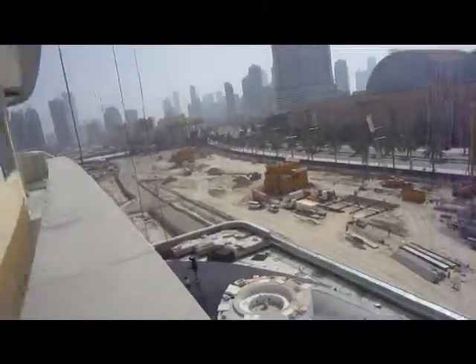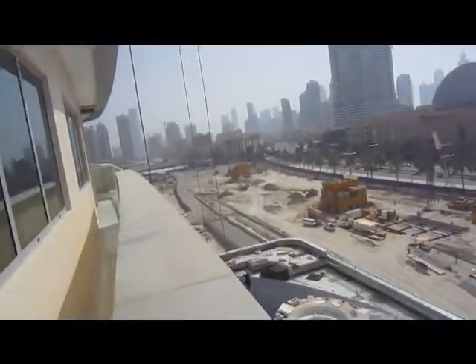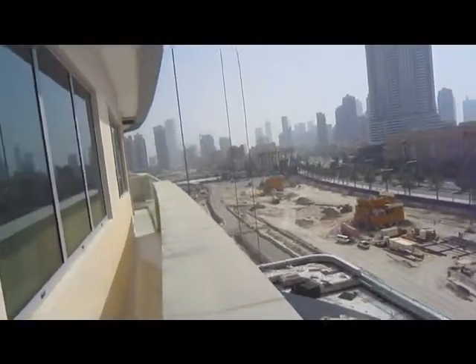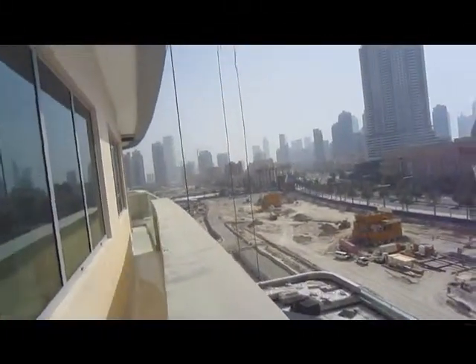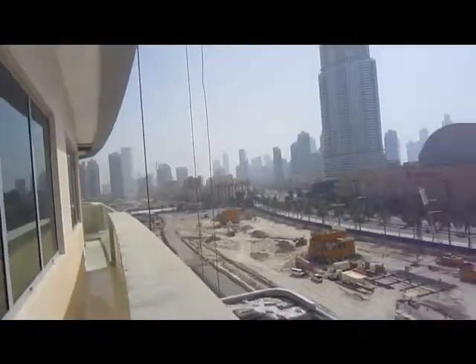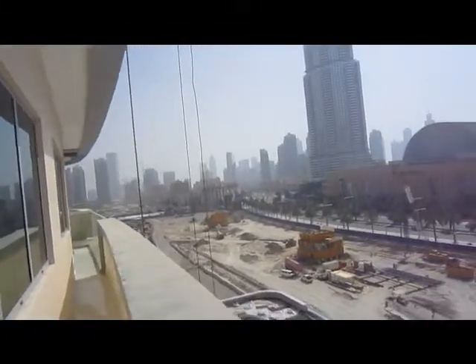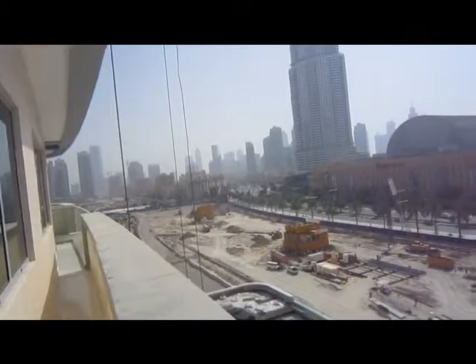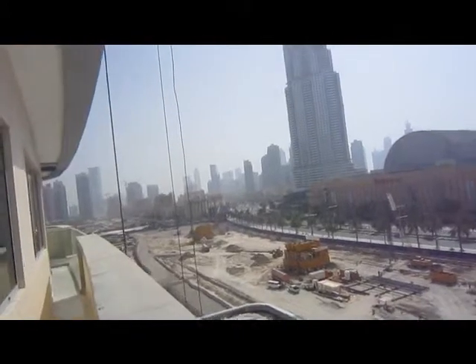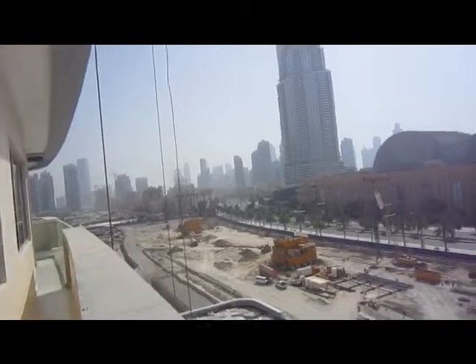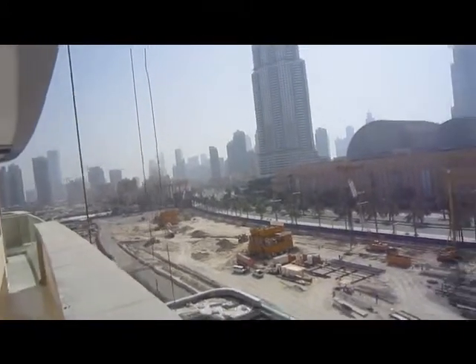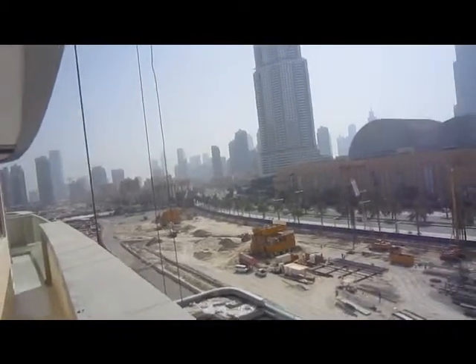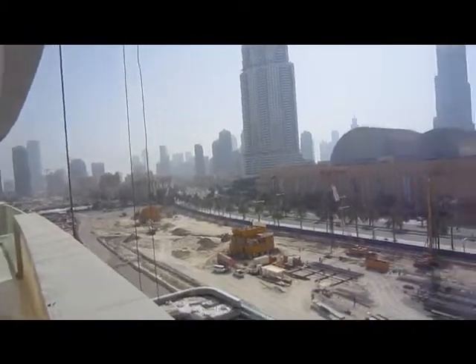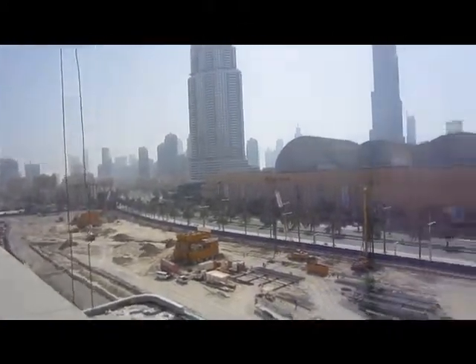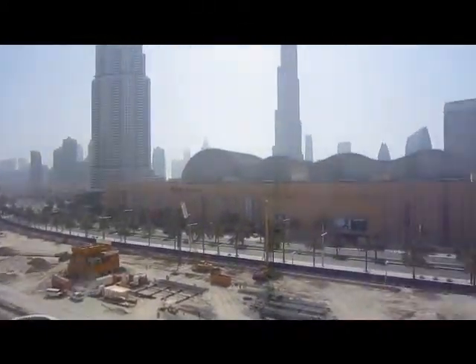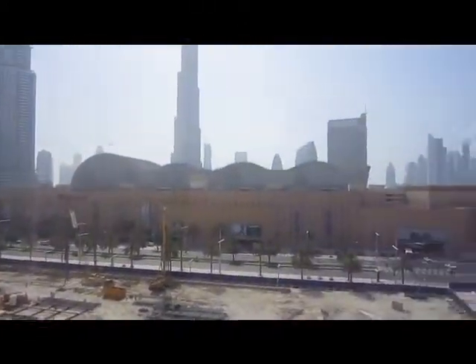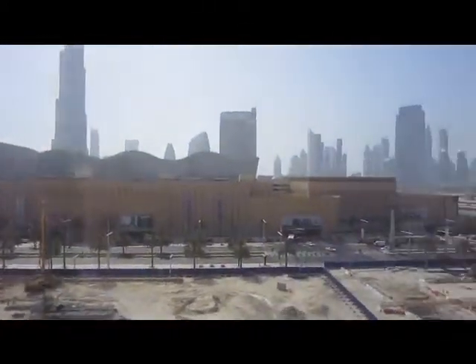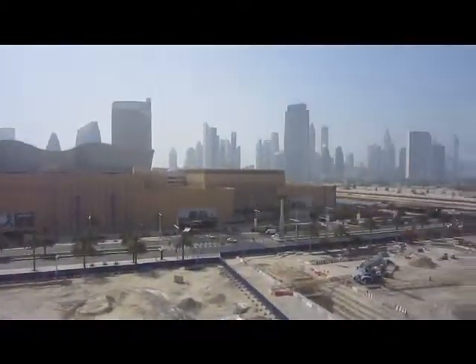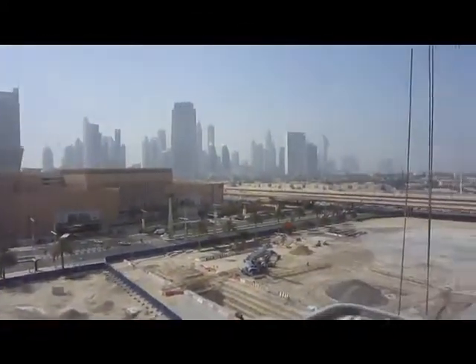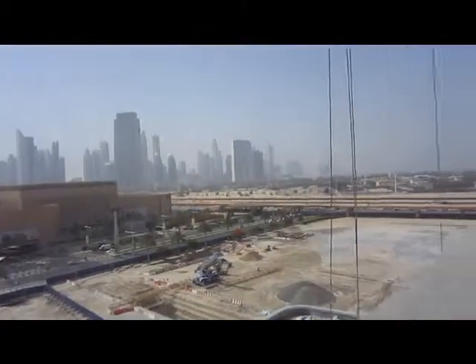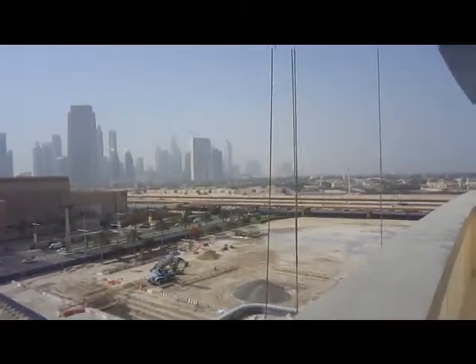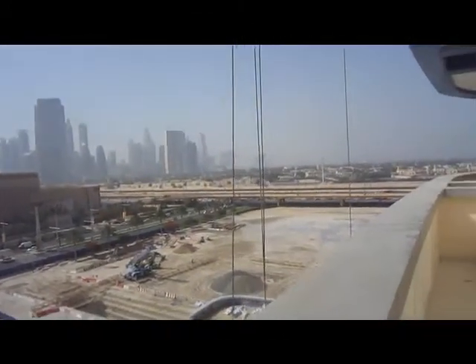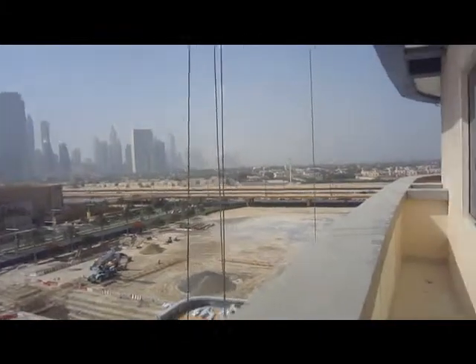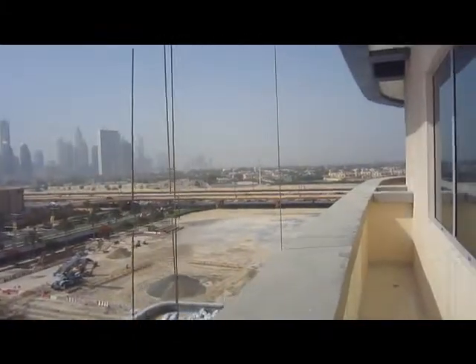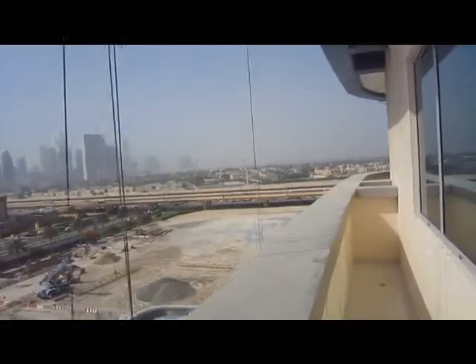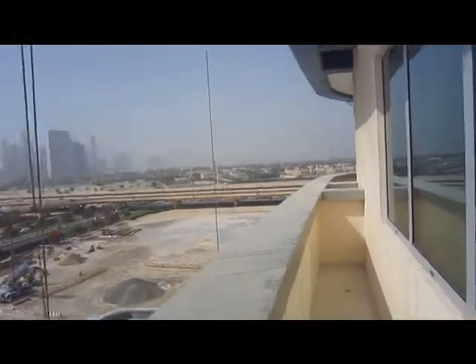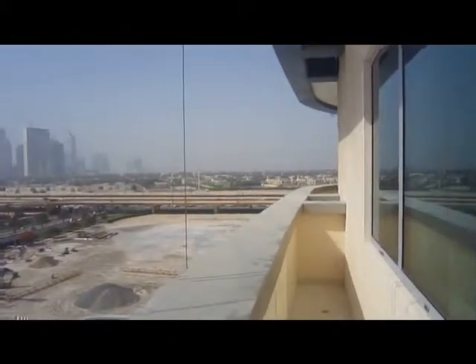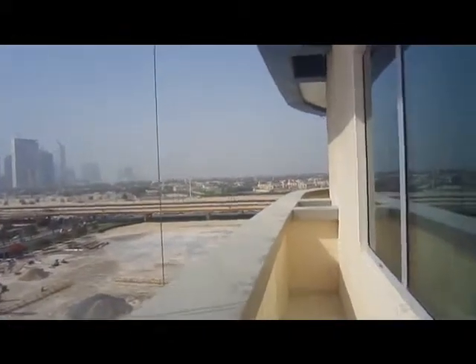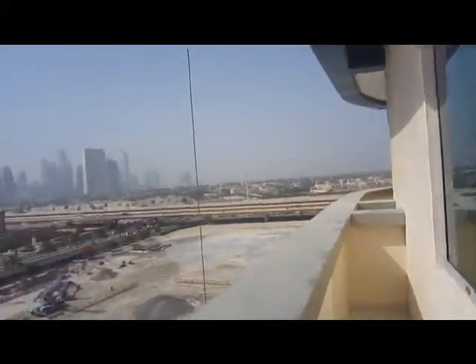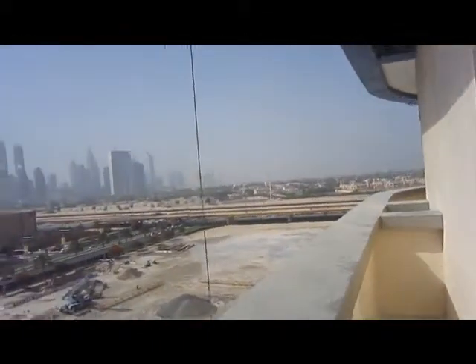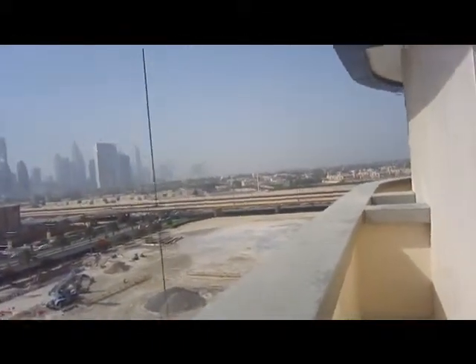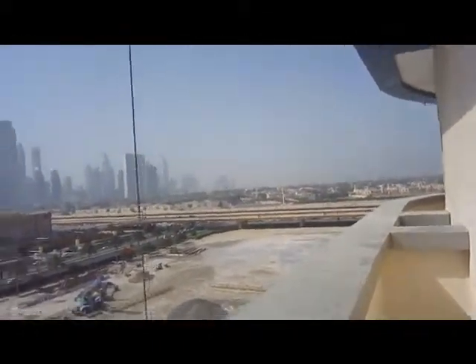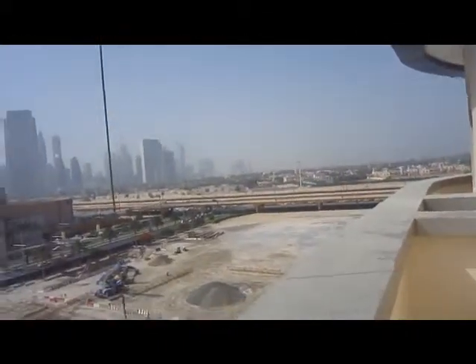The date today is the 16th of June 2013, so we're nearly ready for handover now. This is actually a 3 bed apartment.